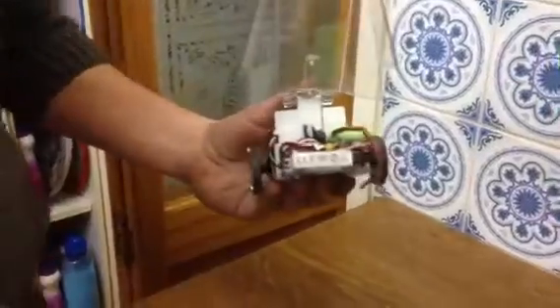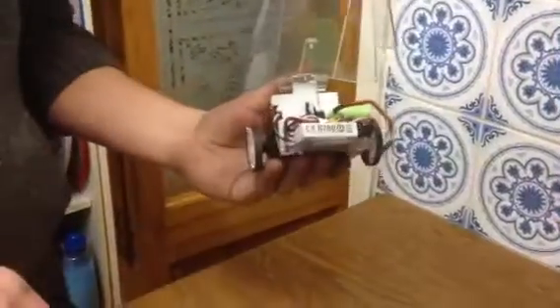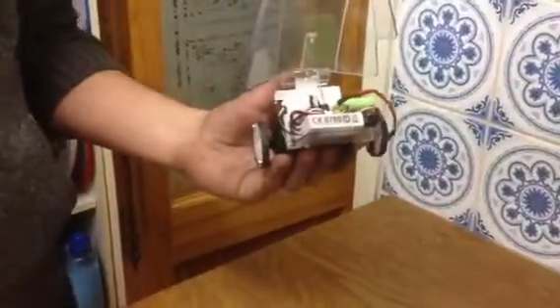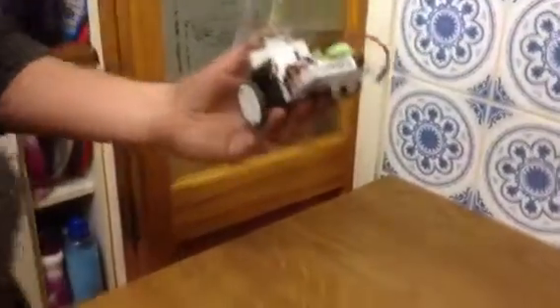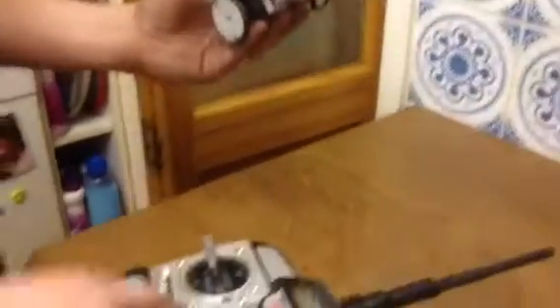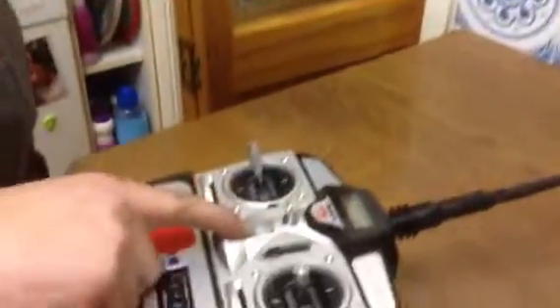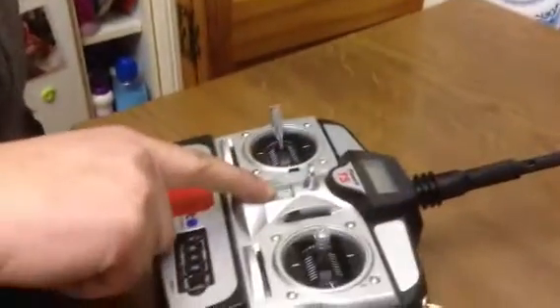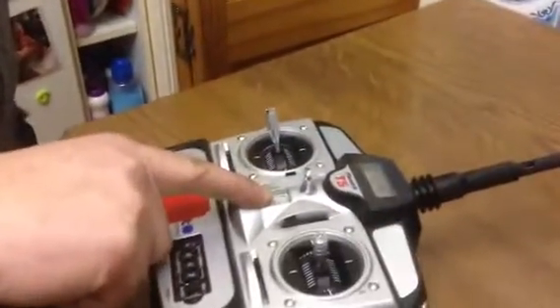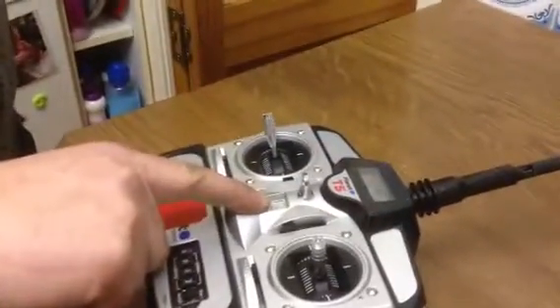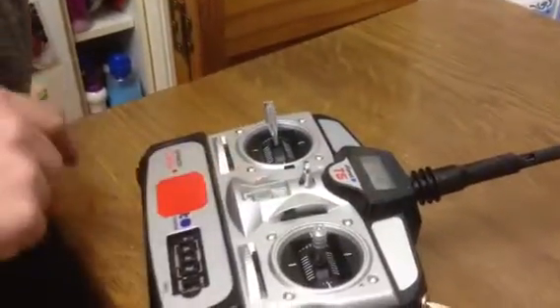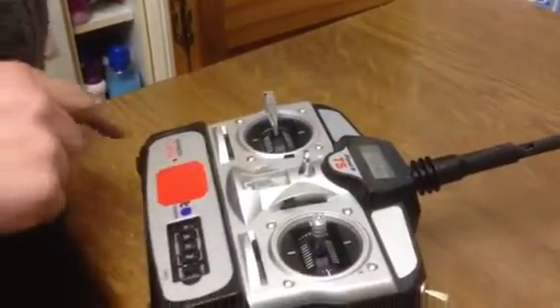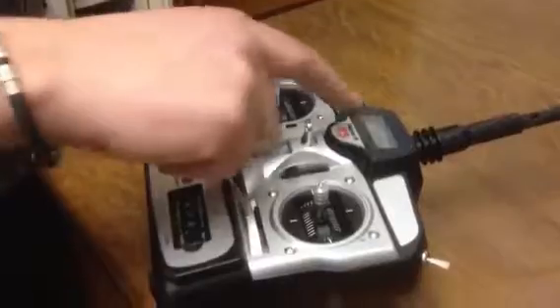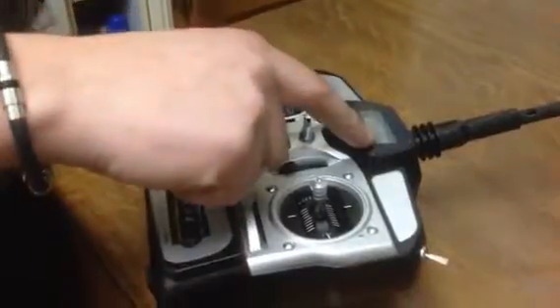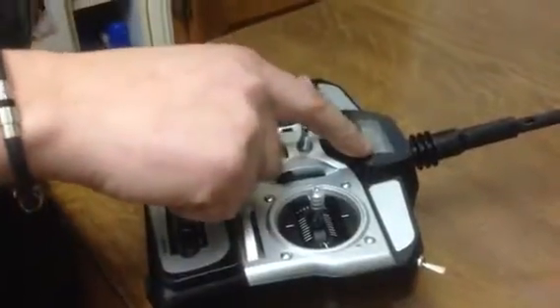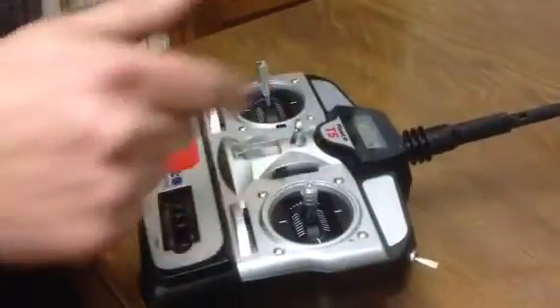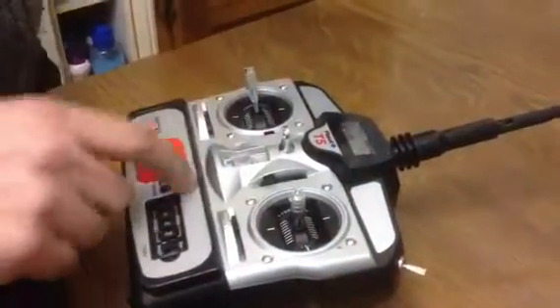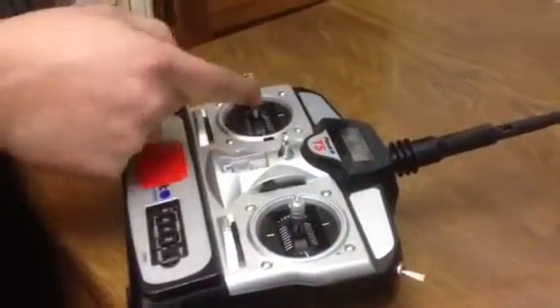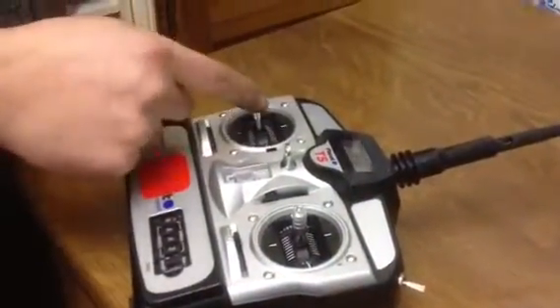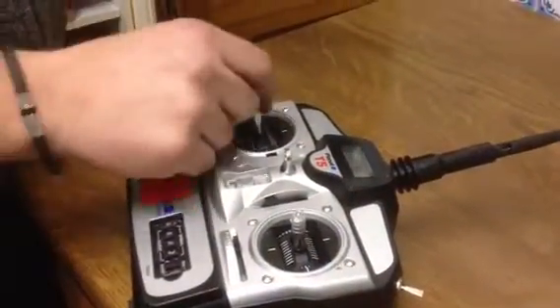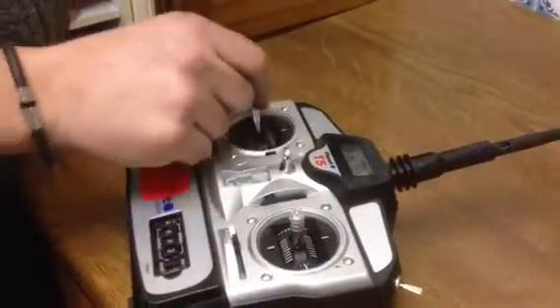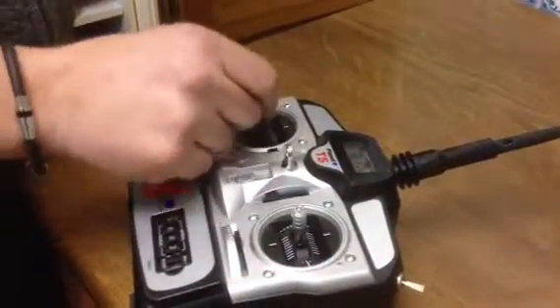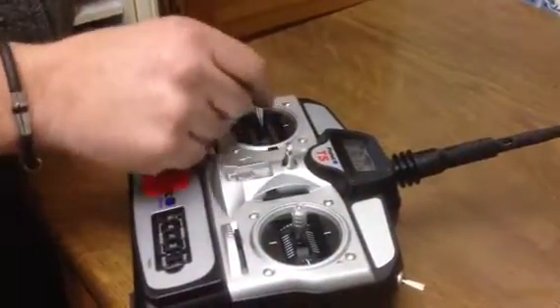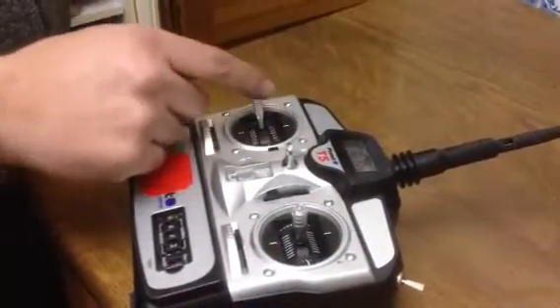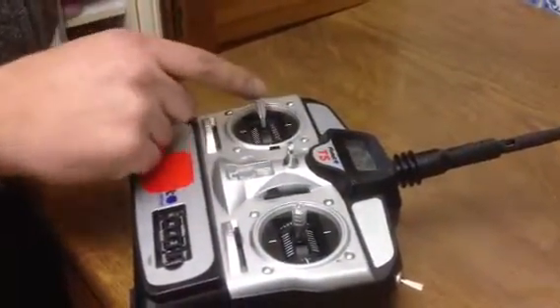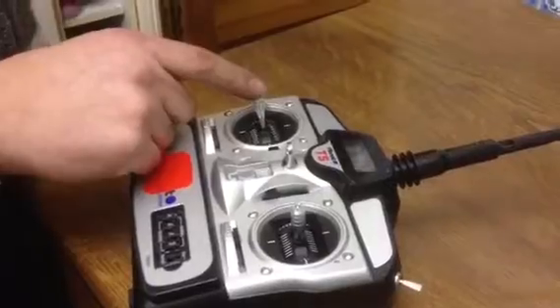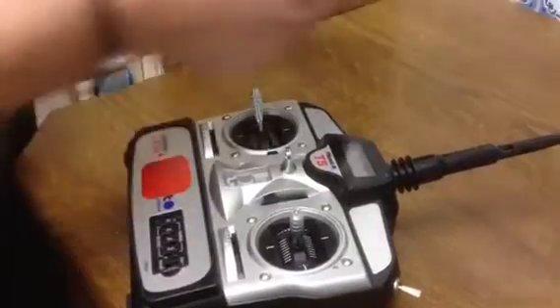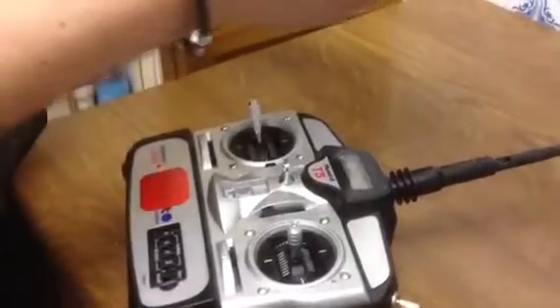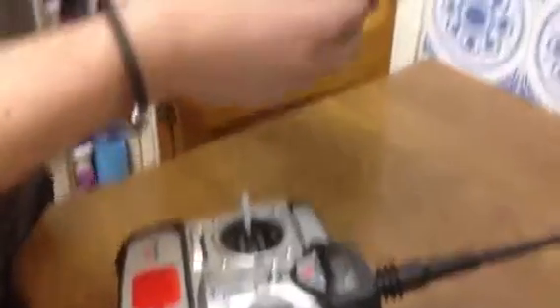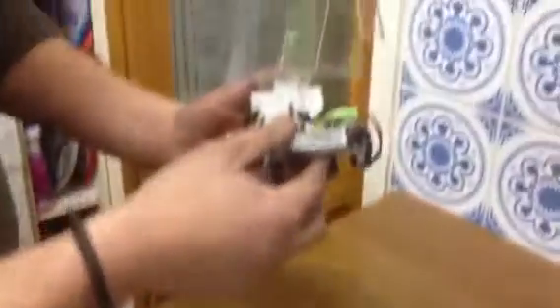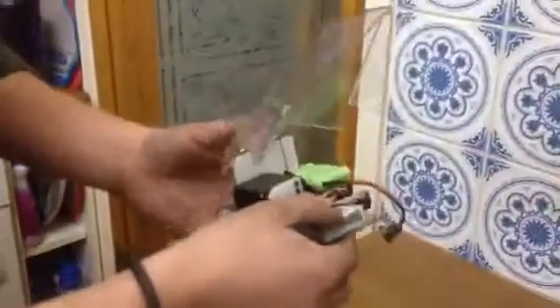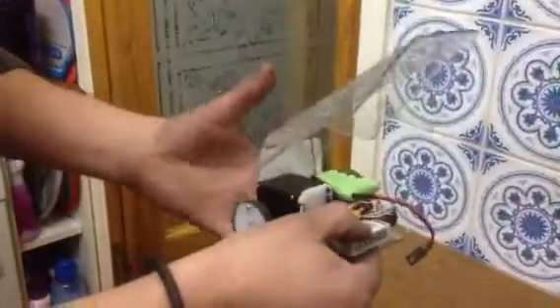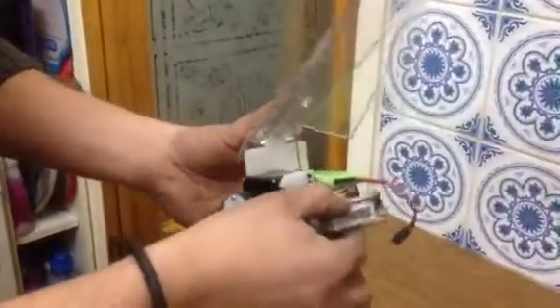We switch on the transmitter here — switch it on. Six volts, good battery. We make sure the stick — this is what operates the flipper — needs to be to the left. Then we plug in our battery.